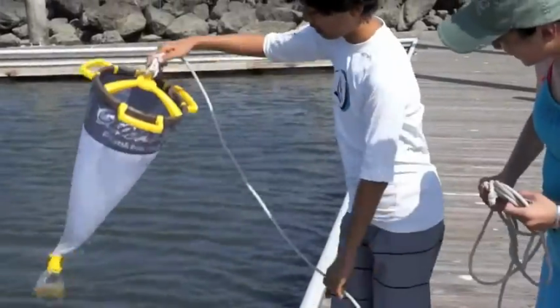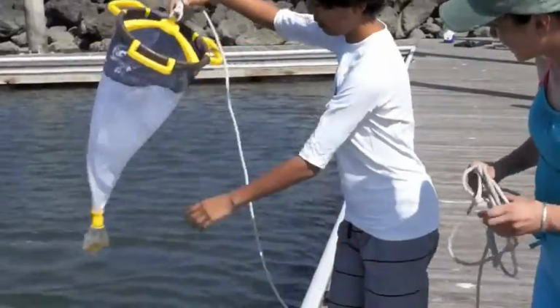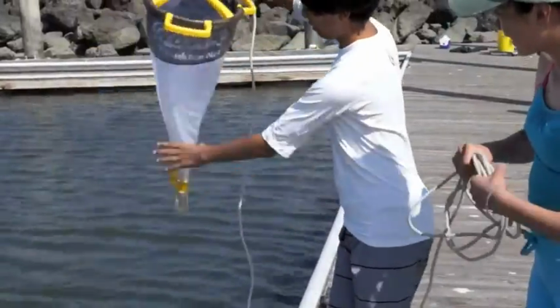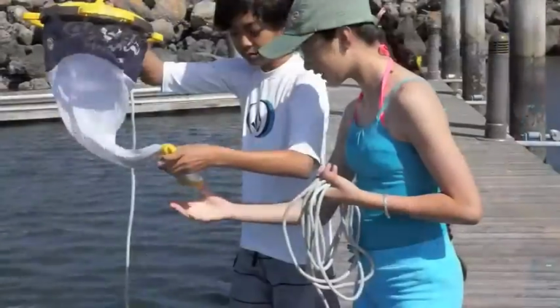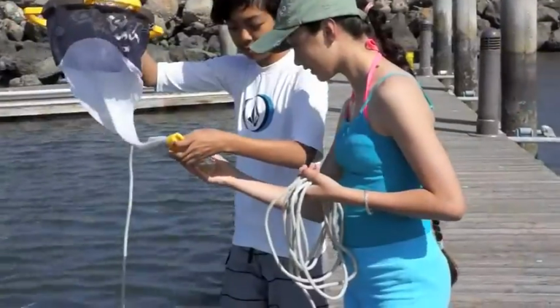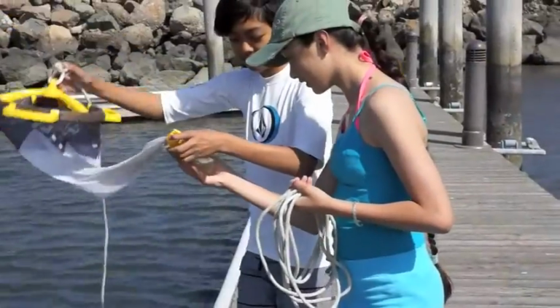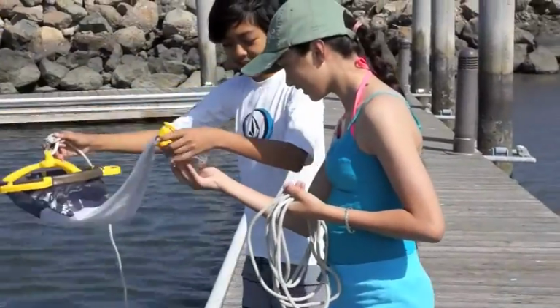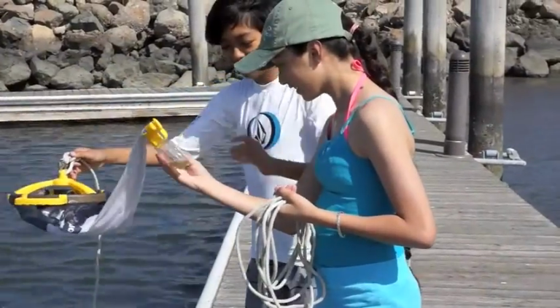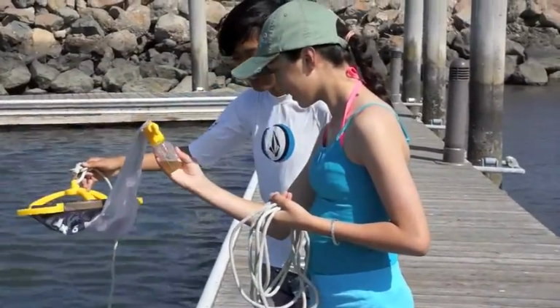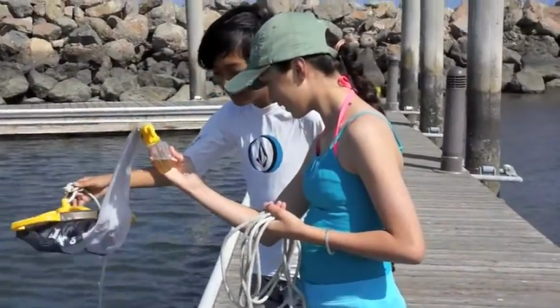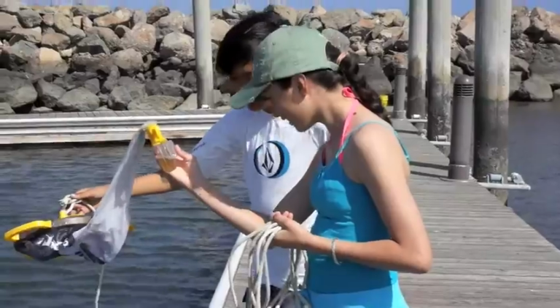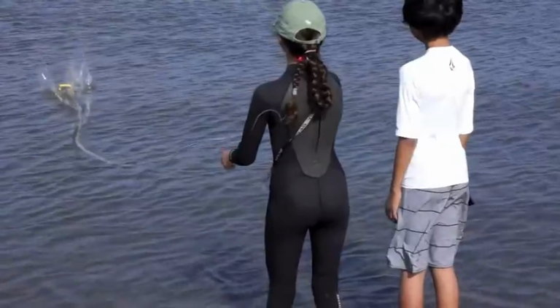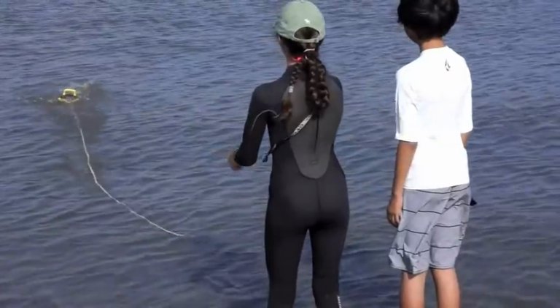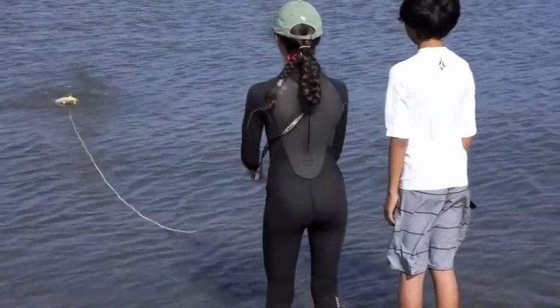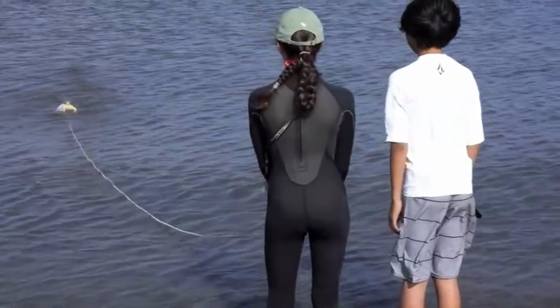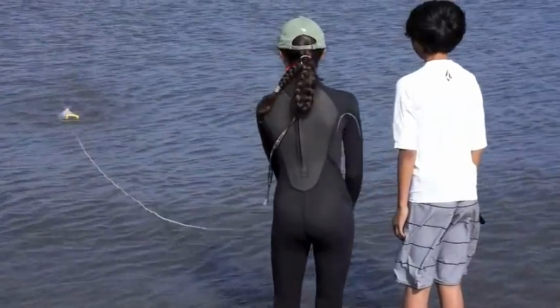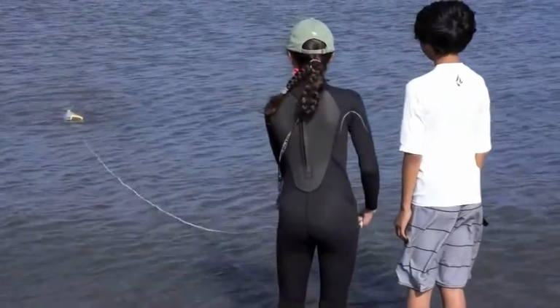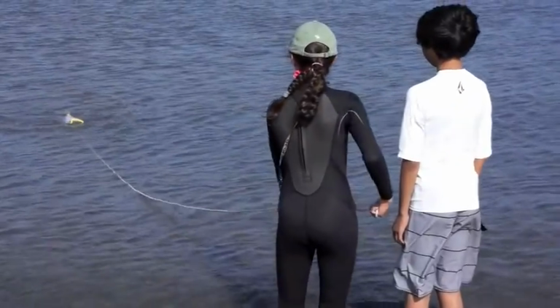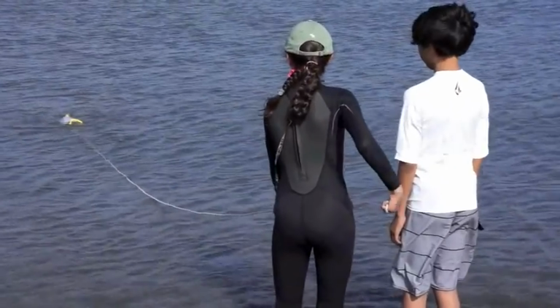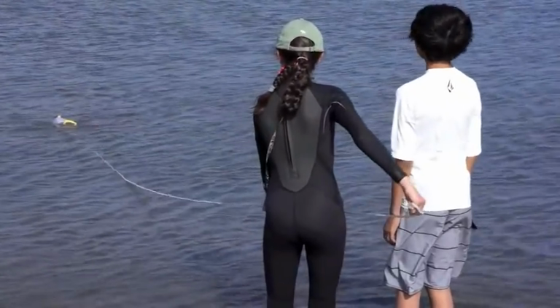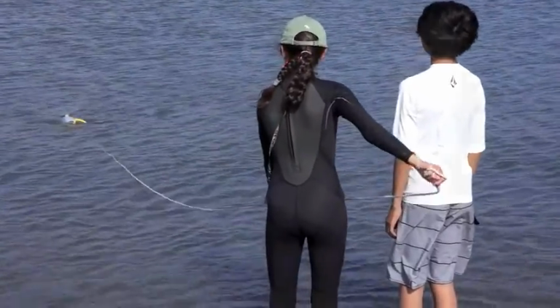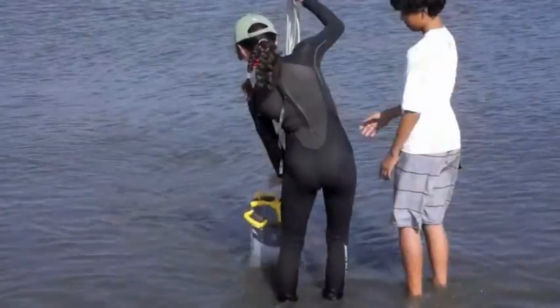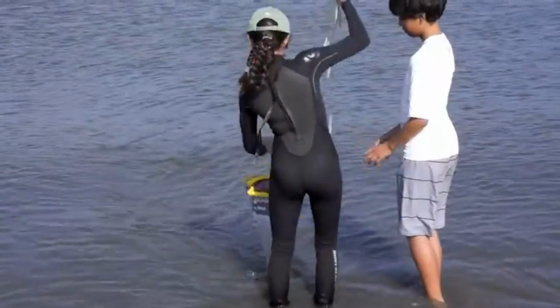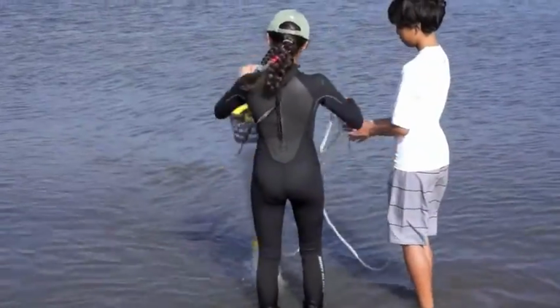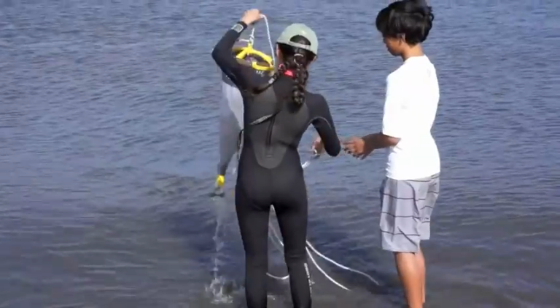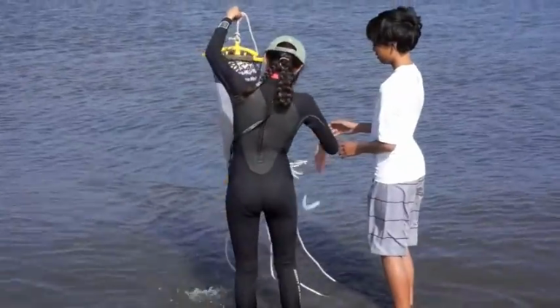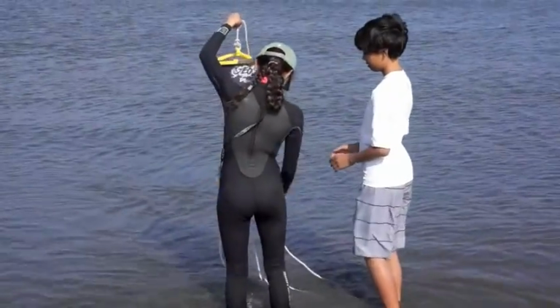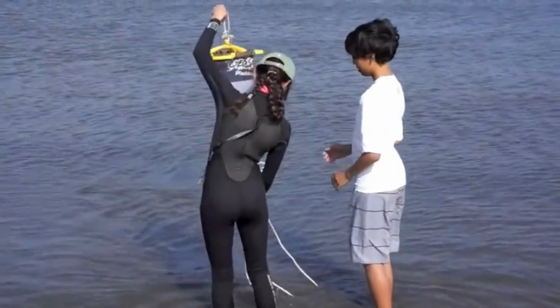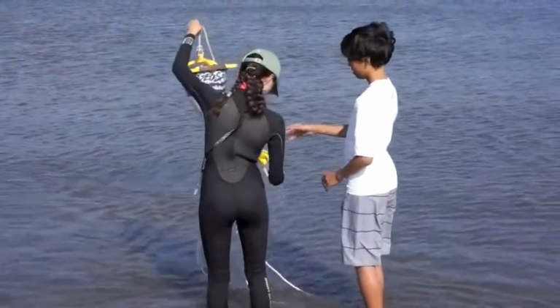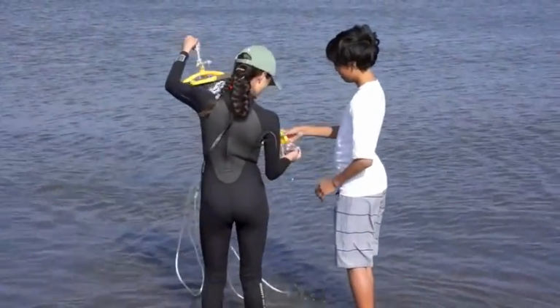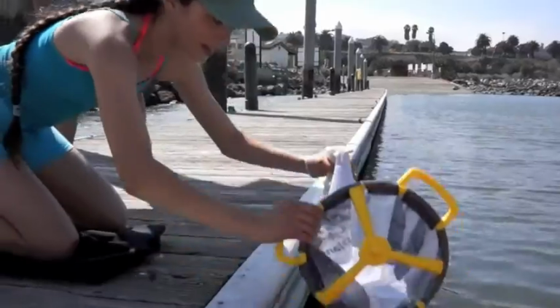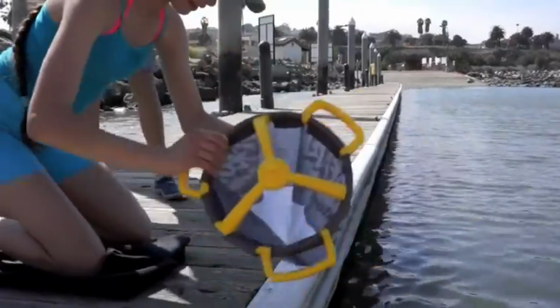By hand or by rope, kids will catch thousands of microscopic animals. You could even have a friend toss the net out a distance. Hang on tight! You can then tow your catch towards you.